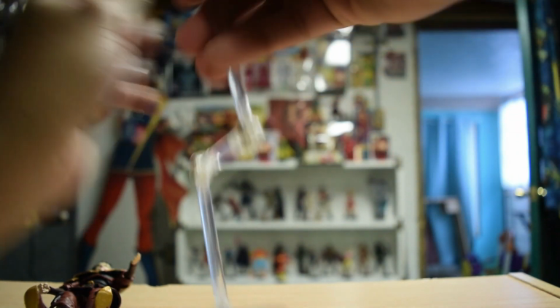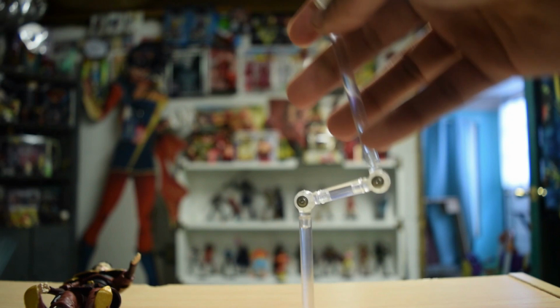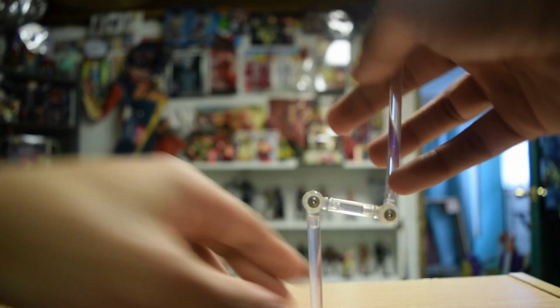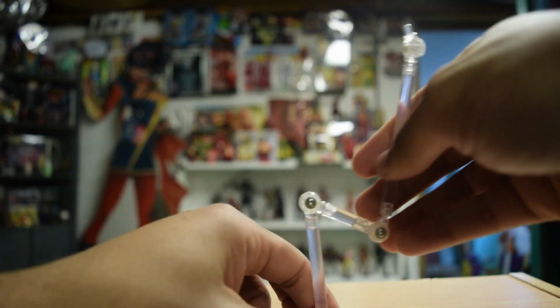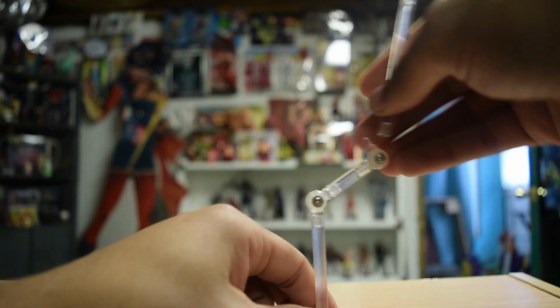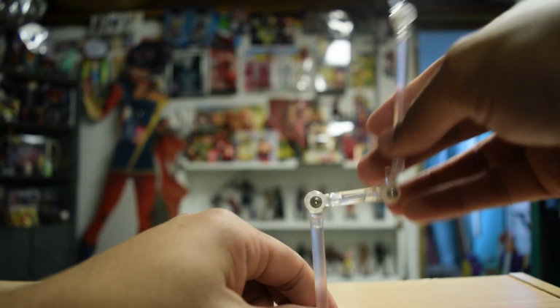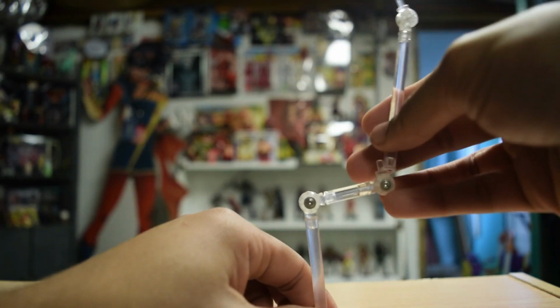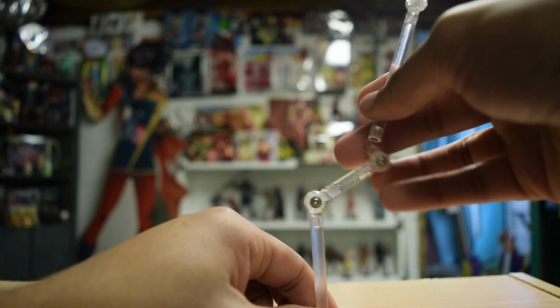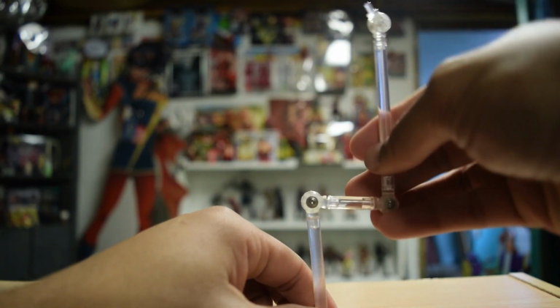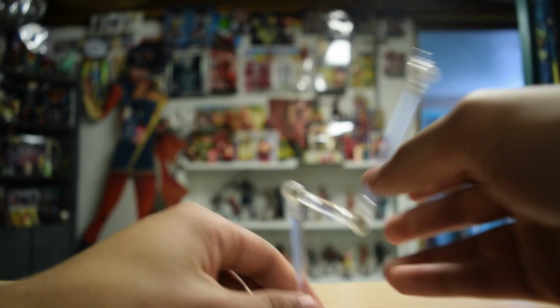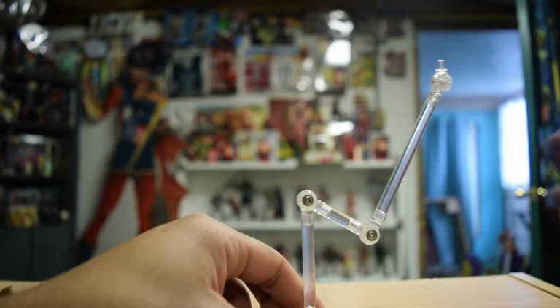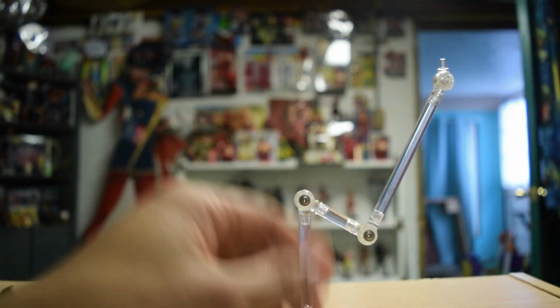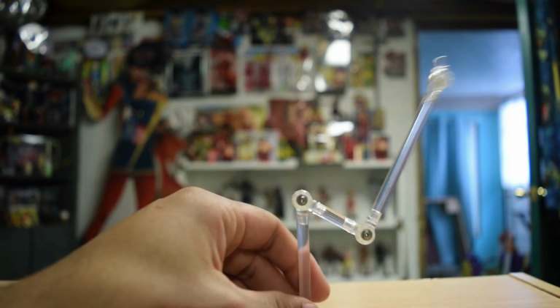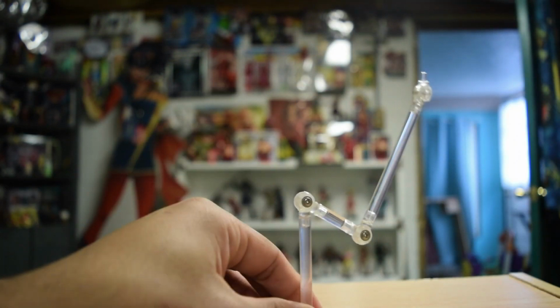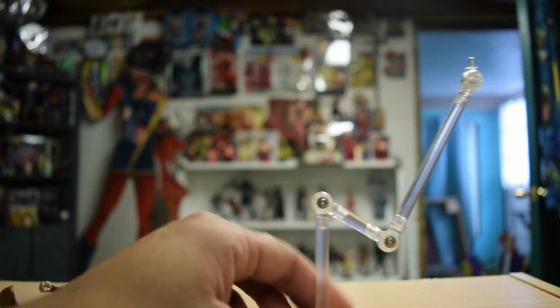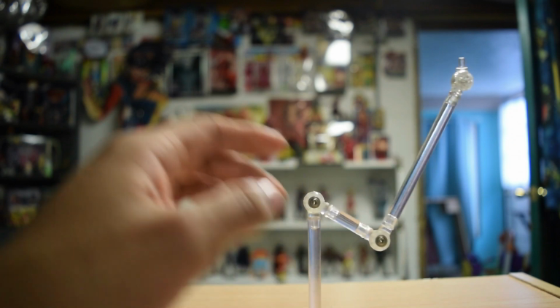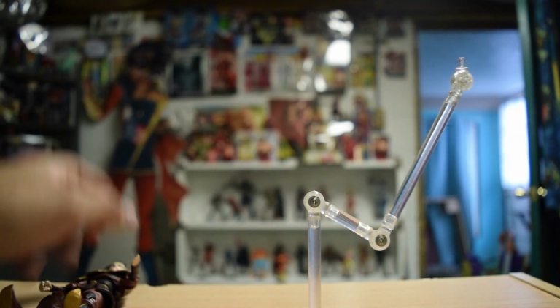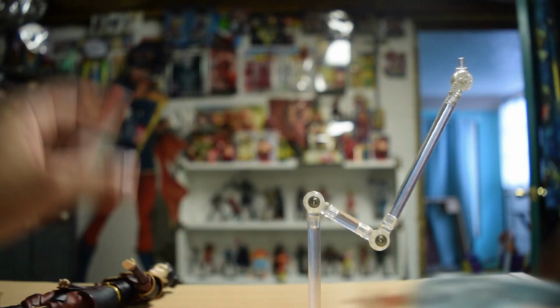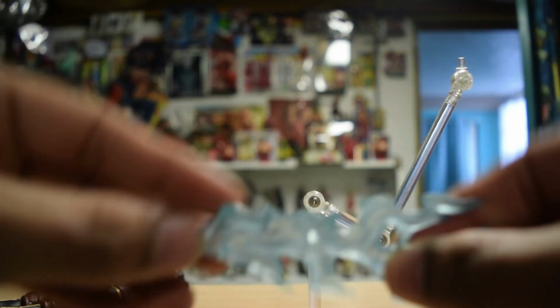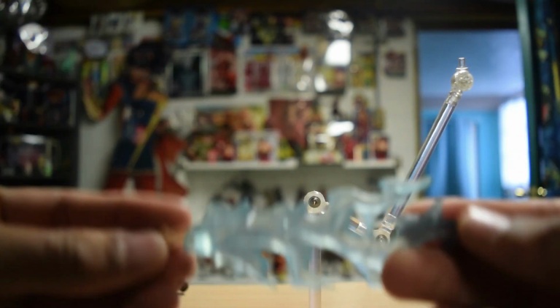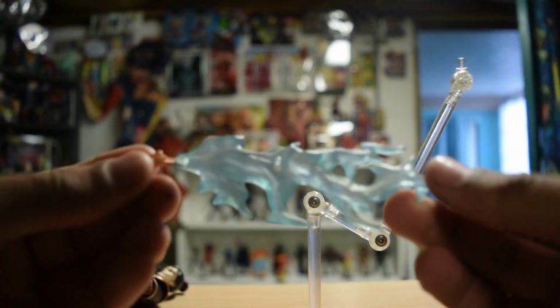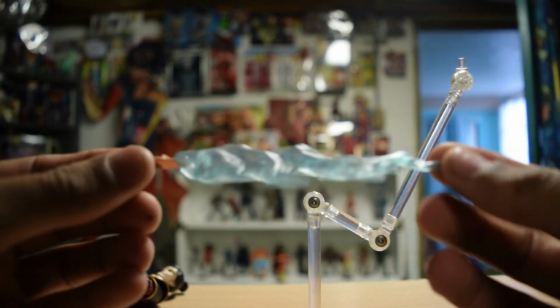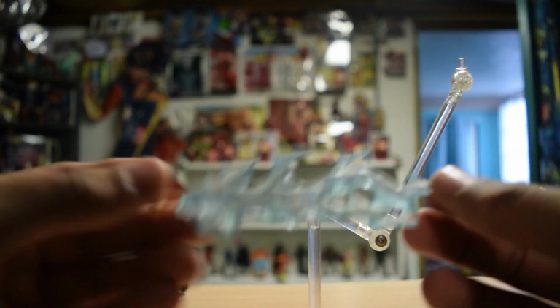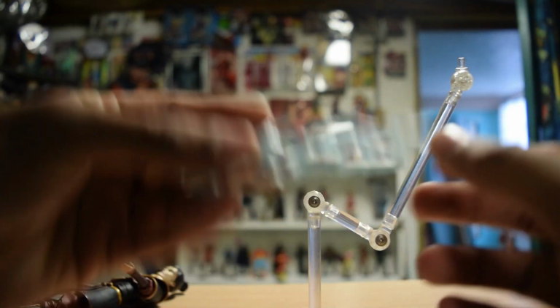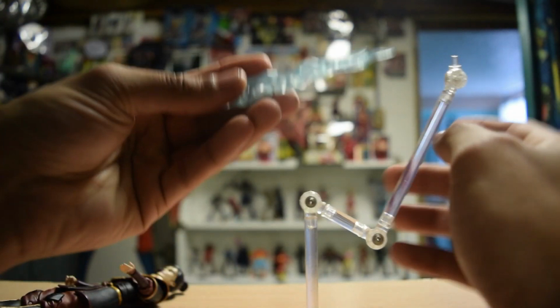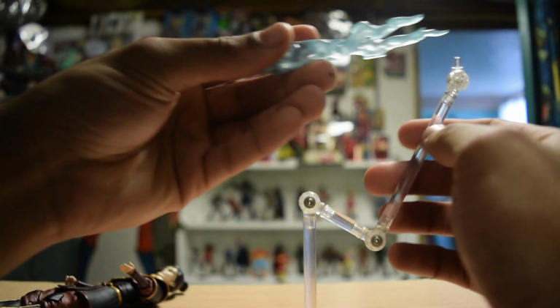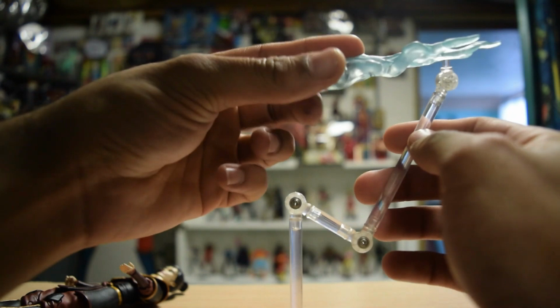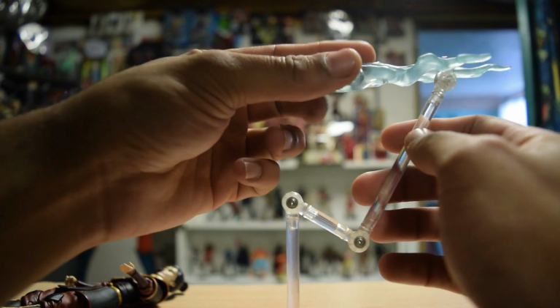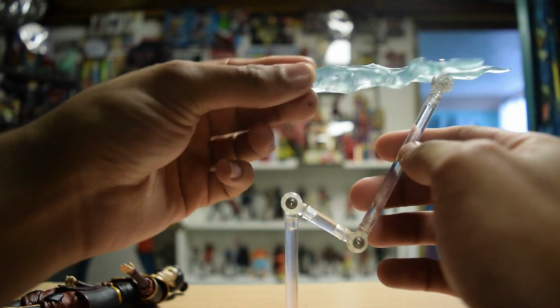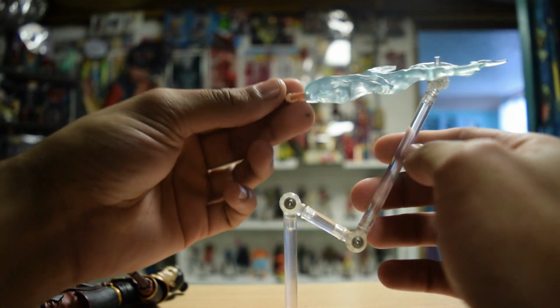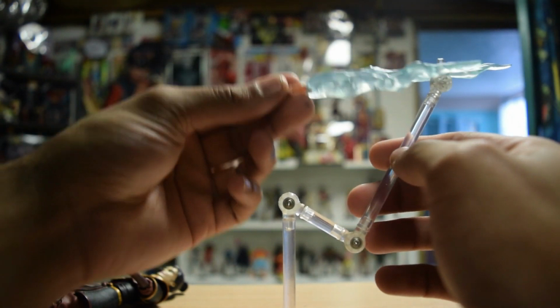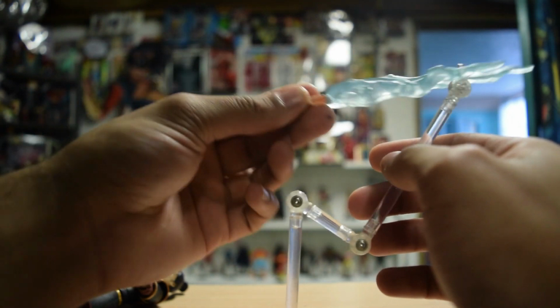She comes with the little stand peg areas, as Diamond Select figures normally do. I have her displayed with this lightning hand, and it's so heavy that I normally need the stand there to hold it up.